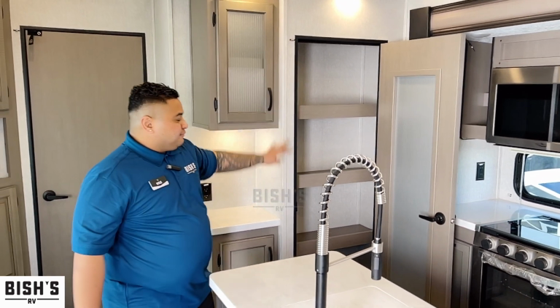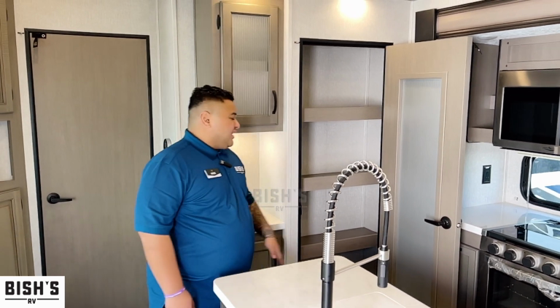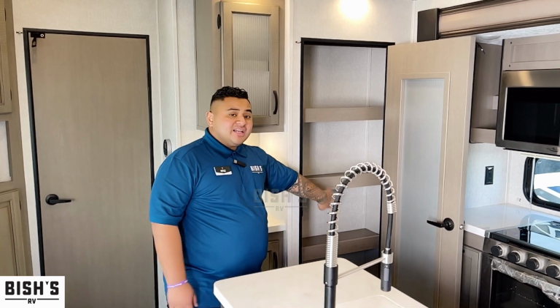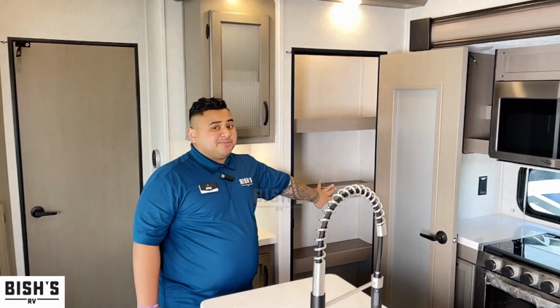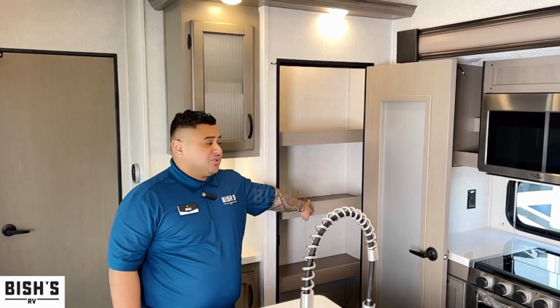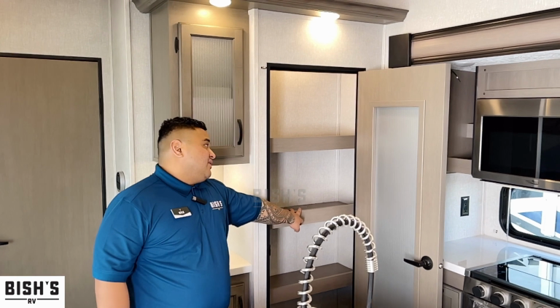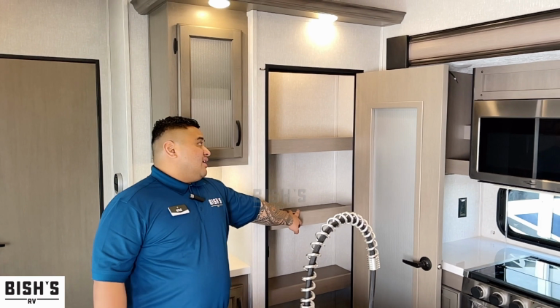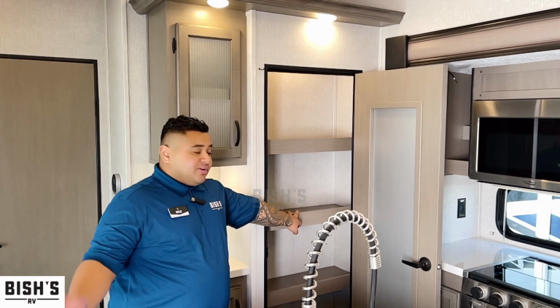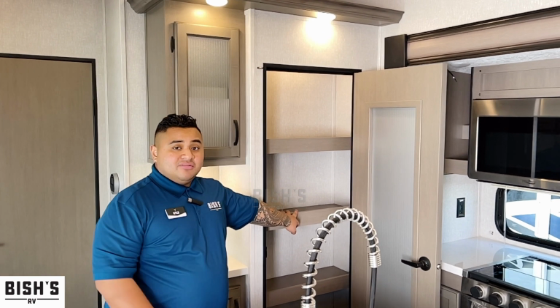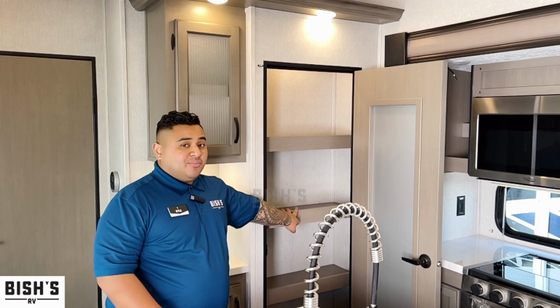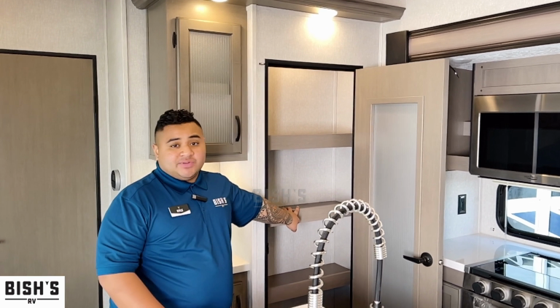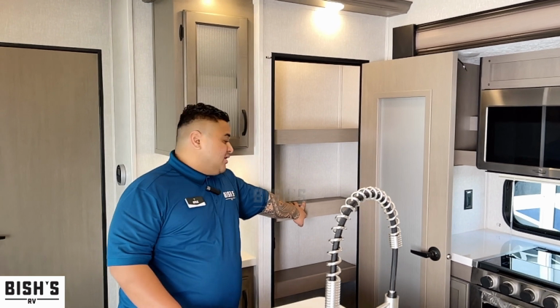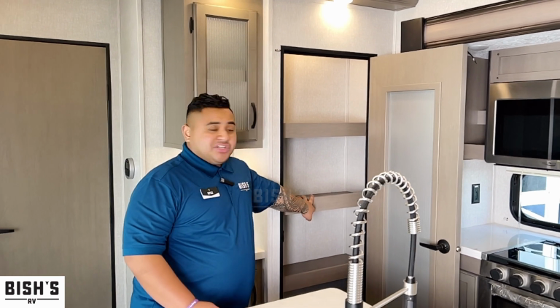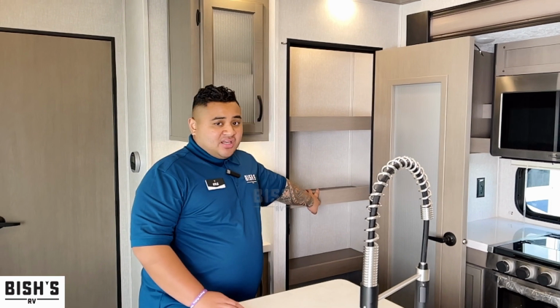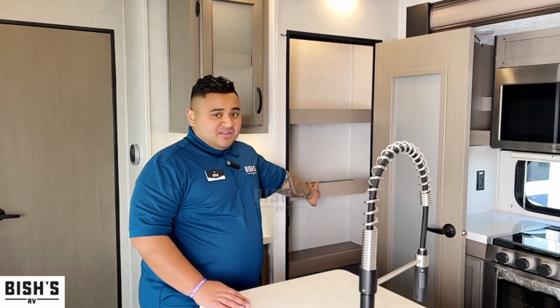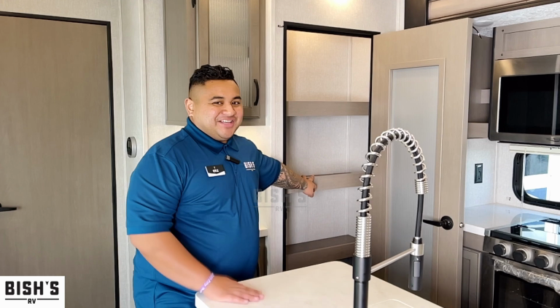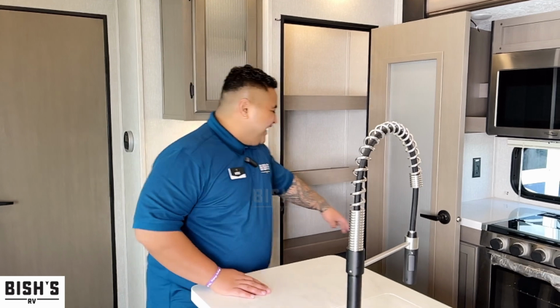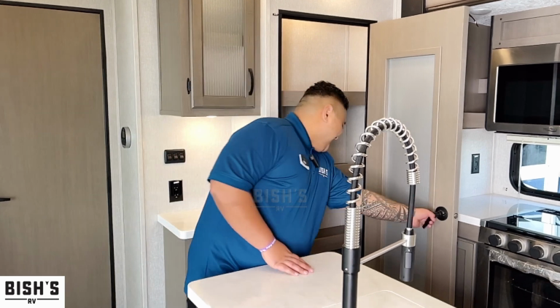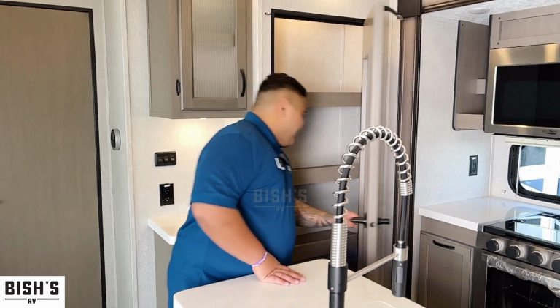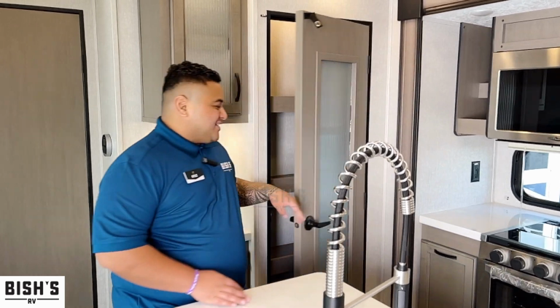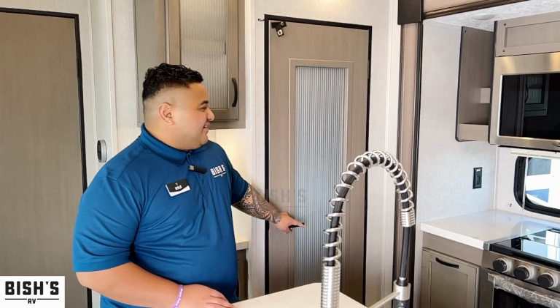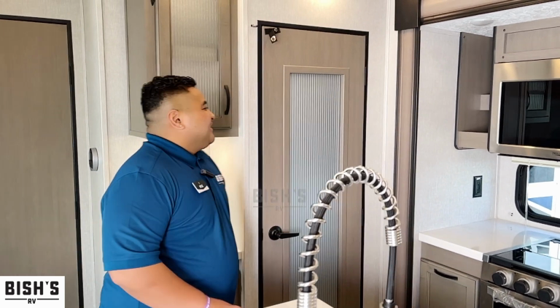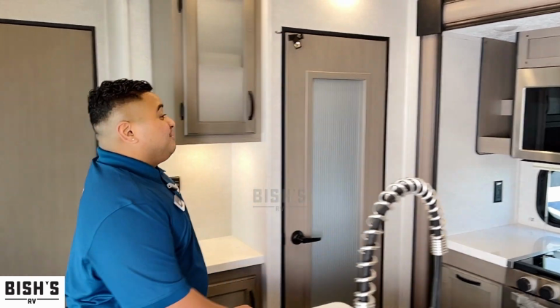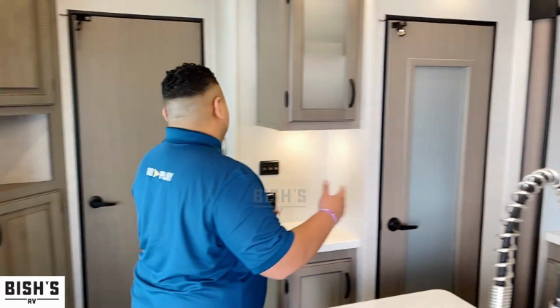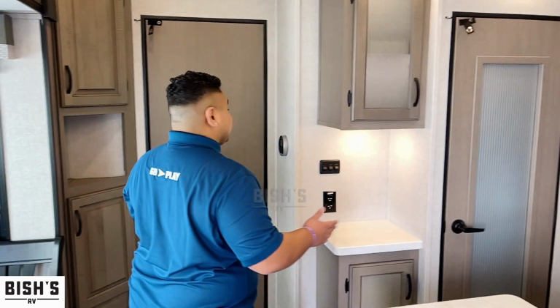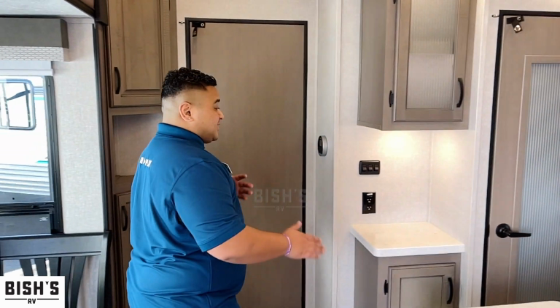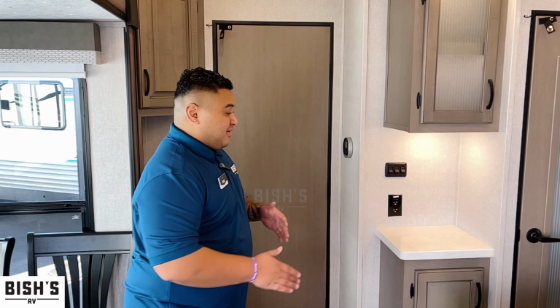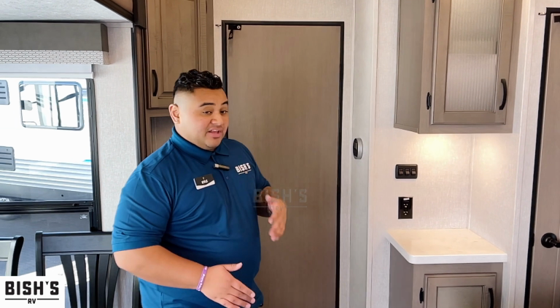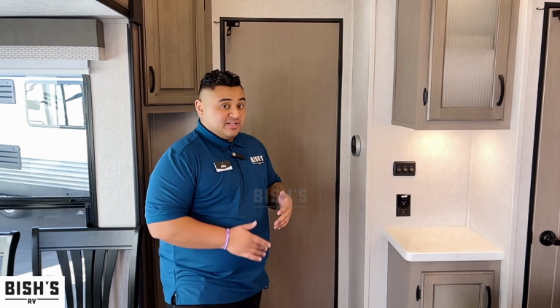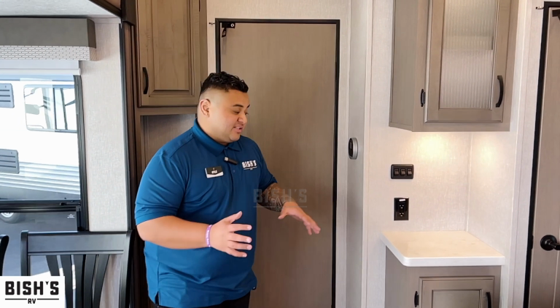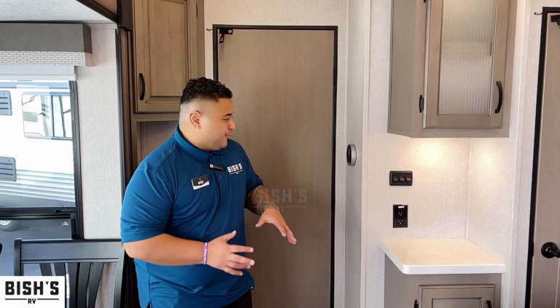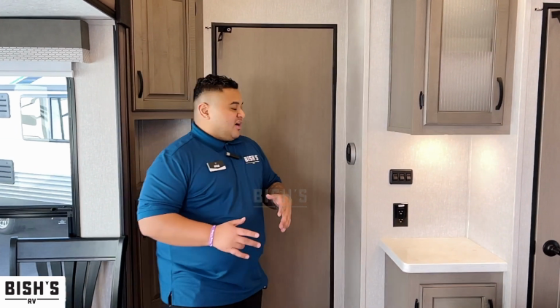There's another spot for a coffee maker — everyone needs one, right? You've also got a nice-sized pantry for cereals and boxed food. That's pretty much the kitchen and dining room area.